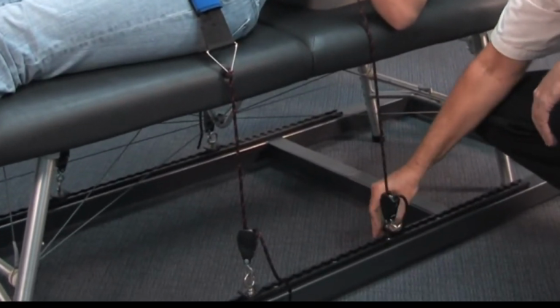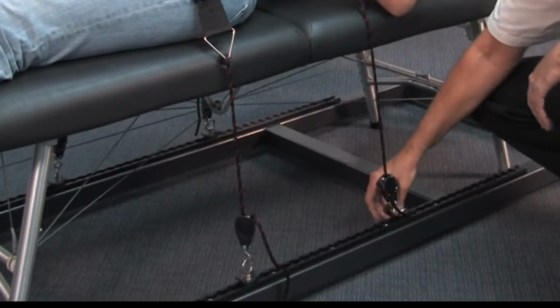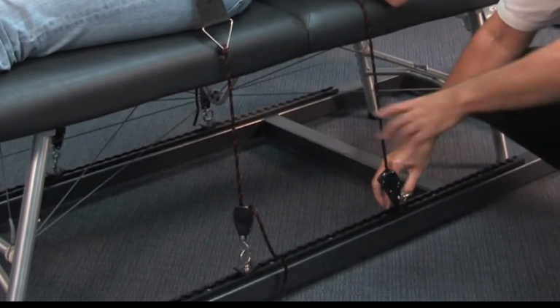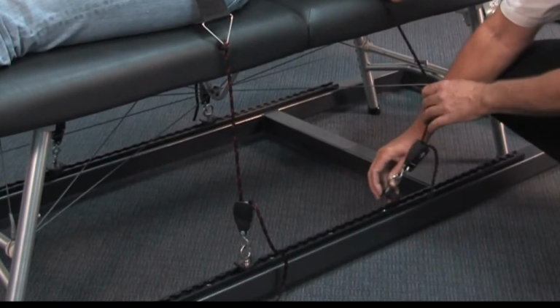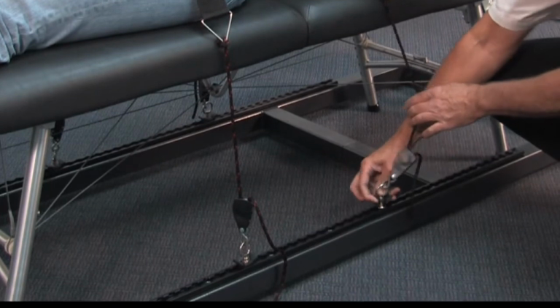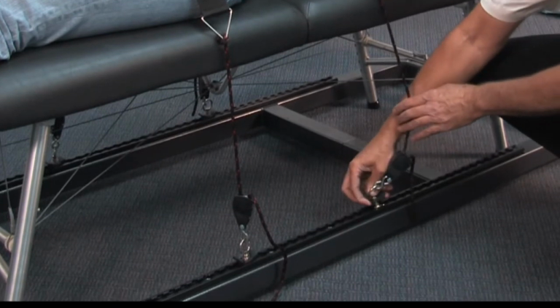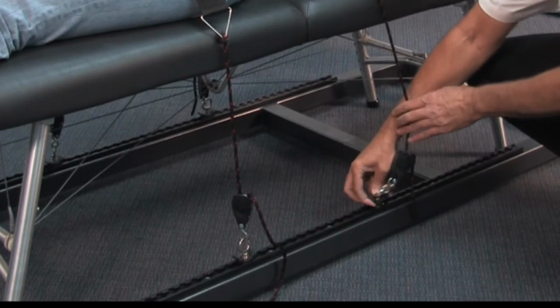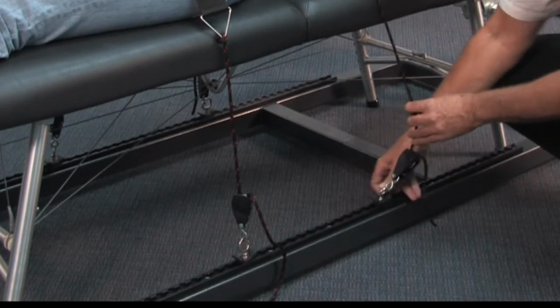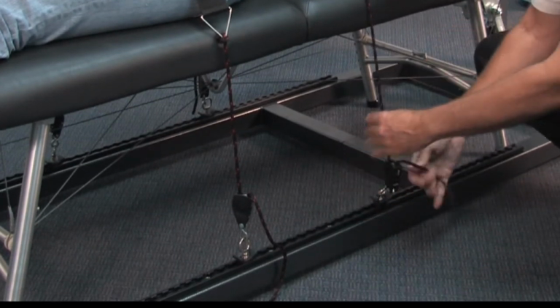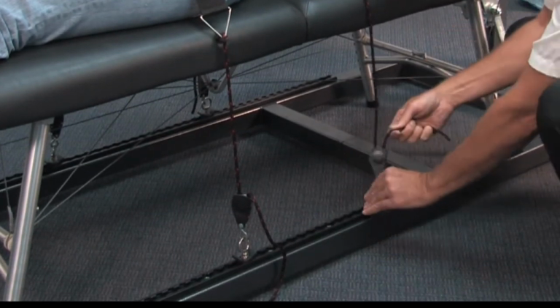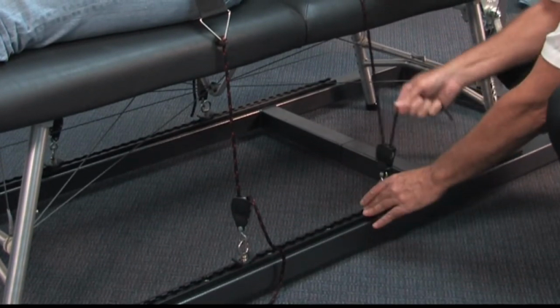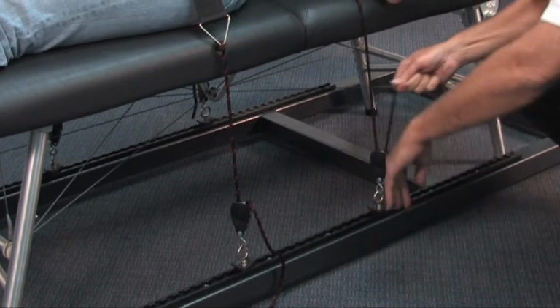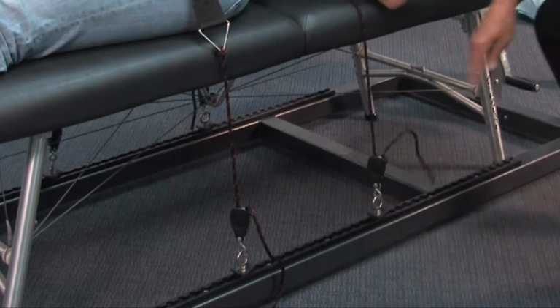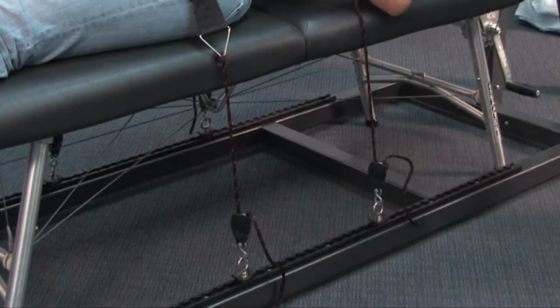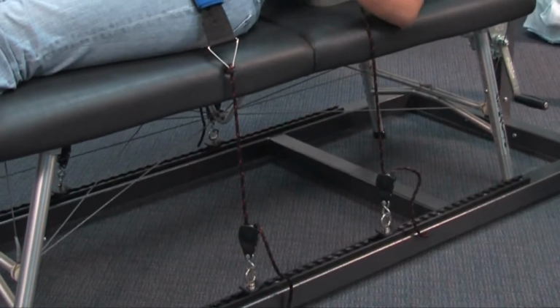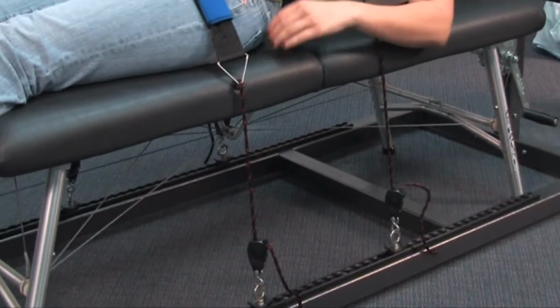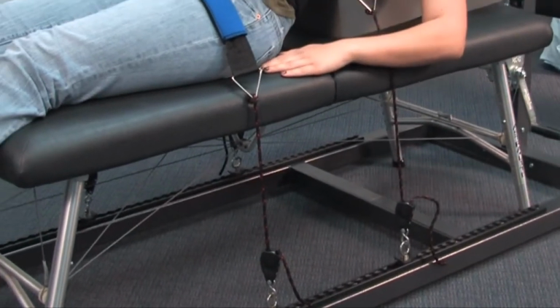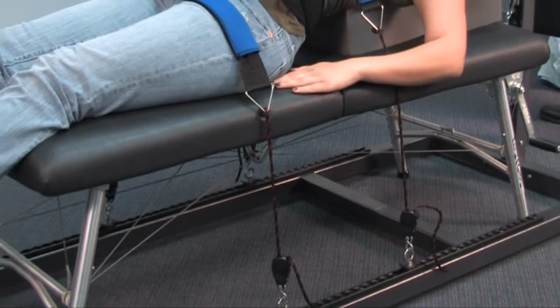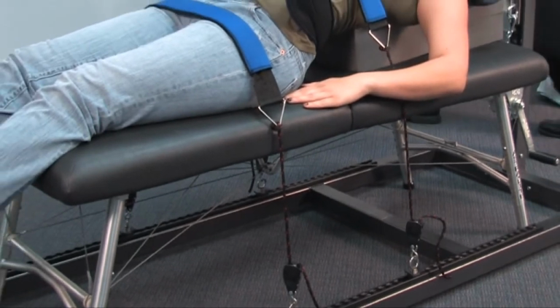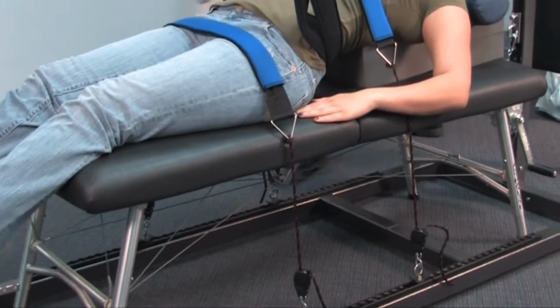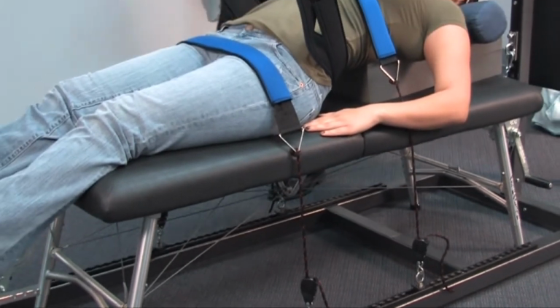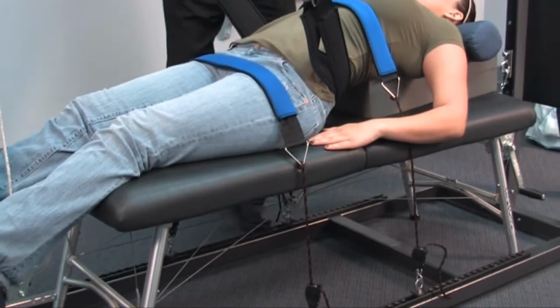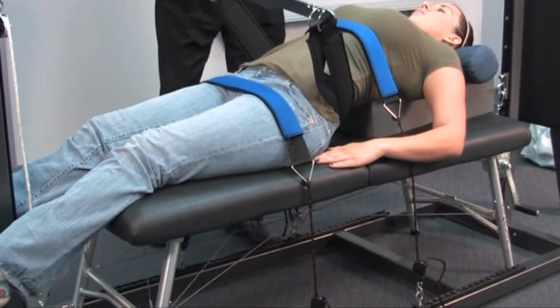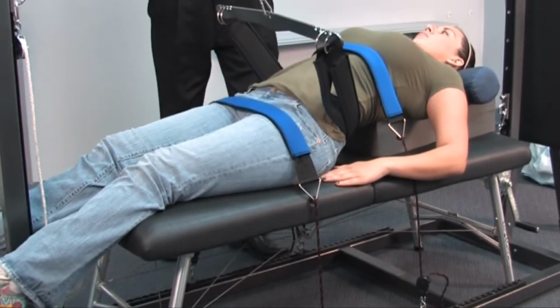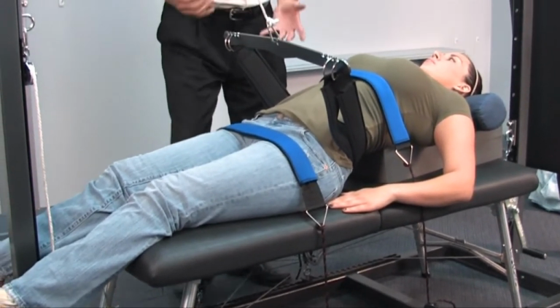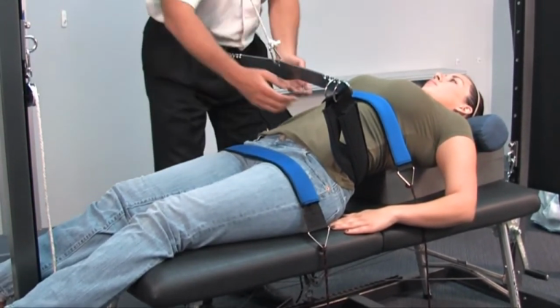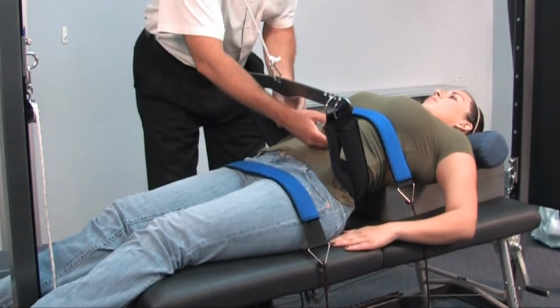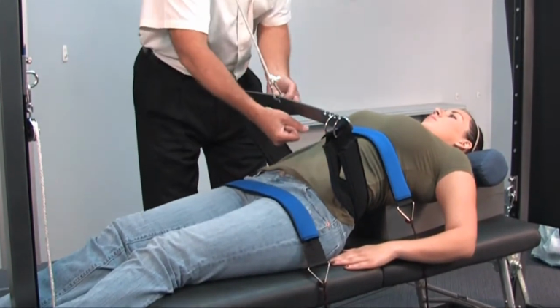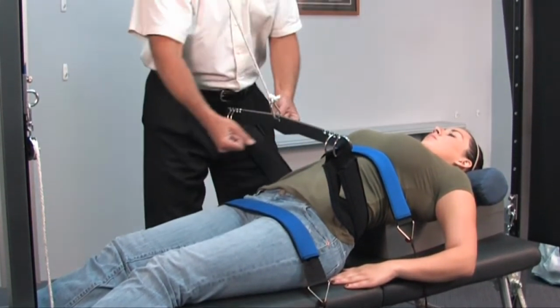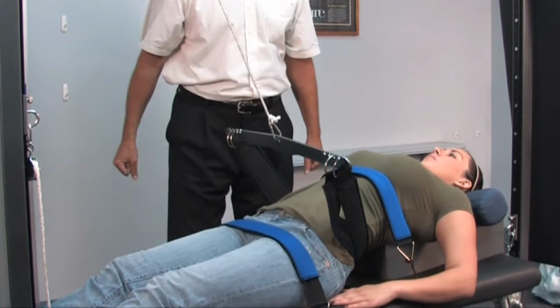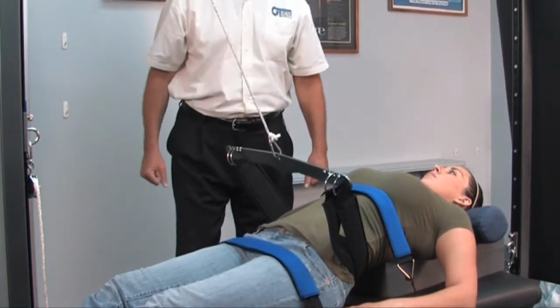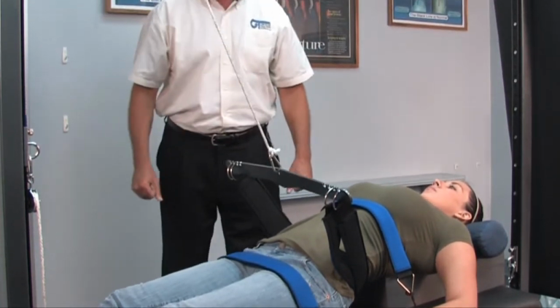Again, we simply lock in our load lock and pull our rope tight. This will help to keep the patient from raising completely off the table and help to concentrate the traction into the lumbar spine.